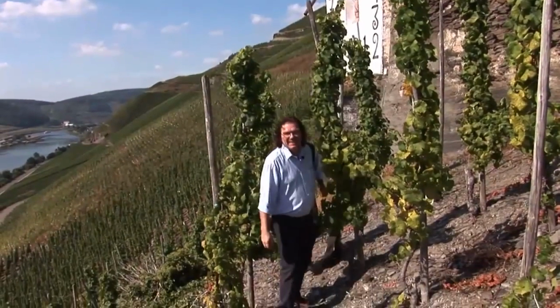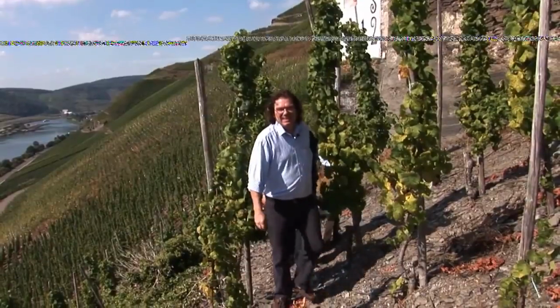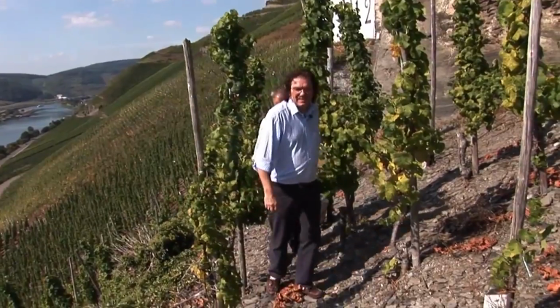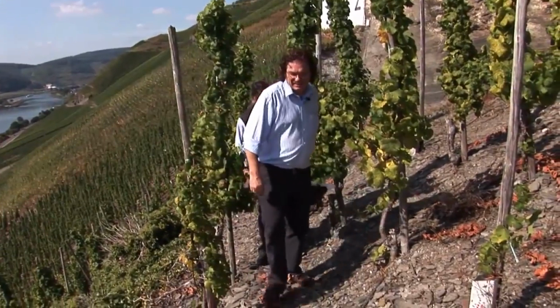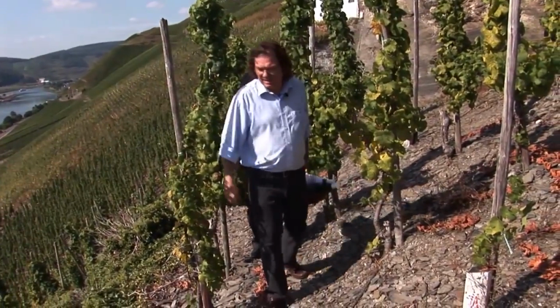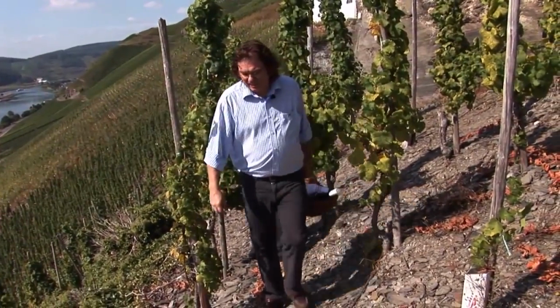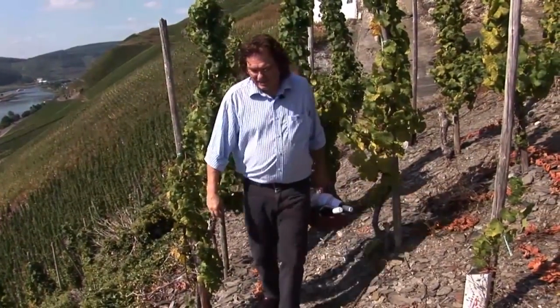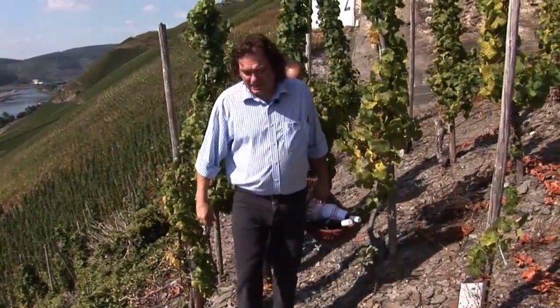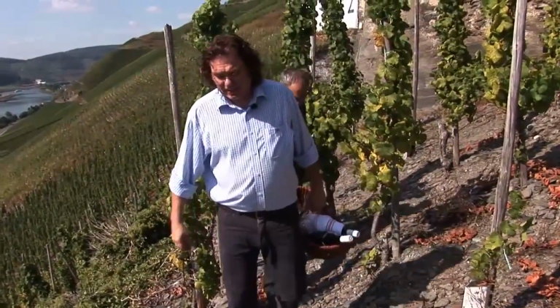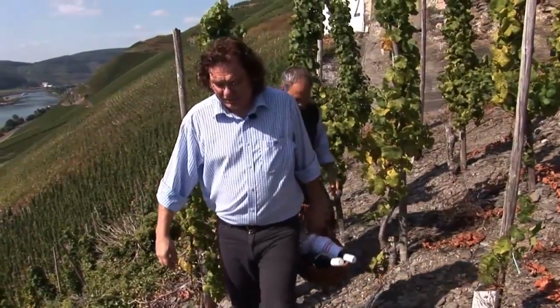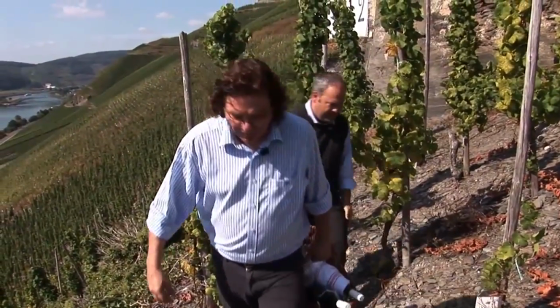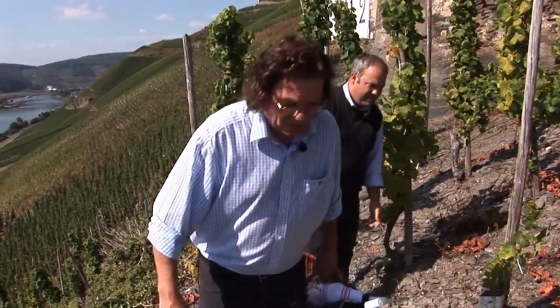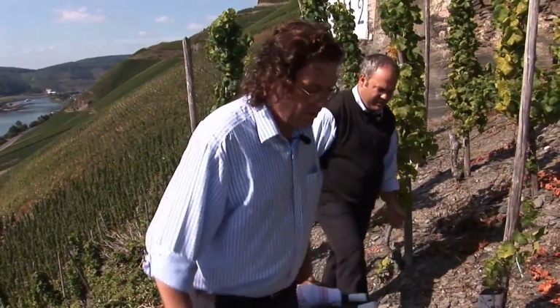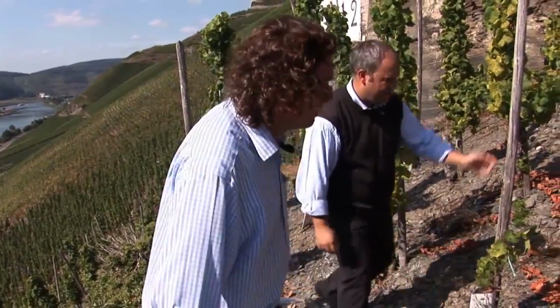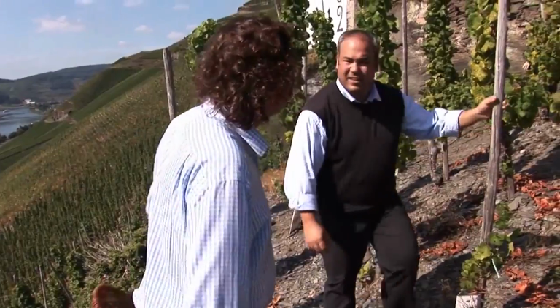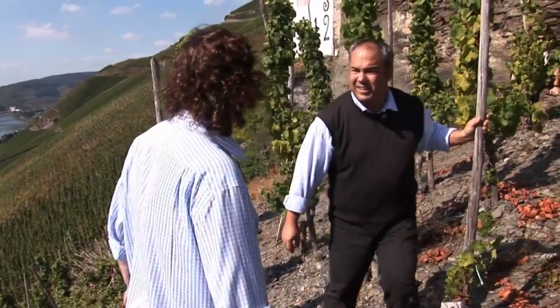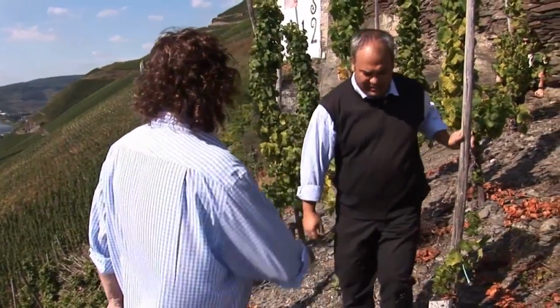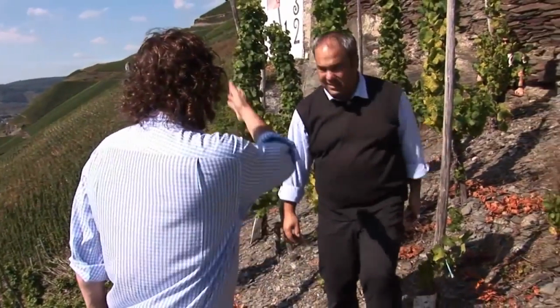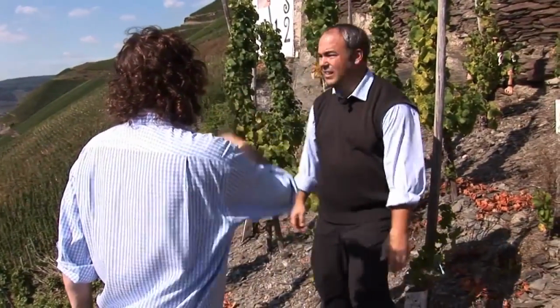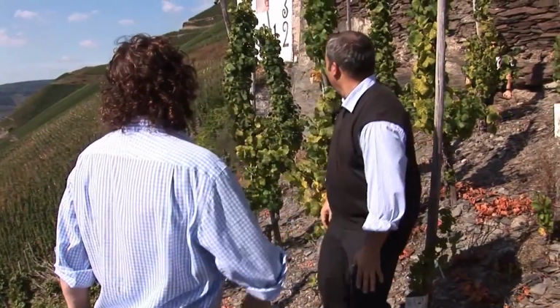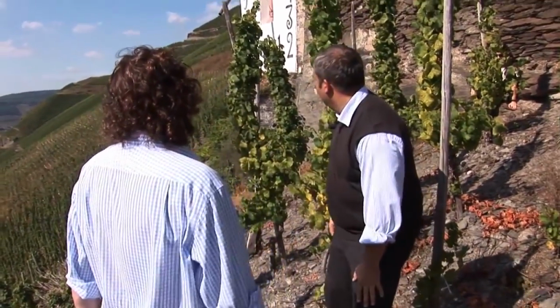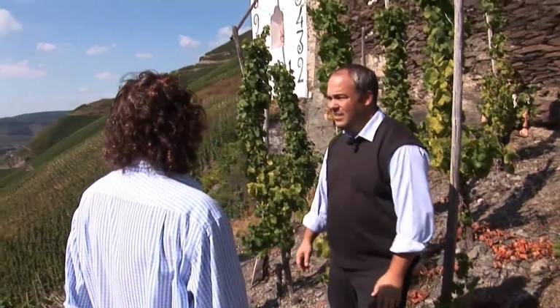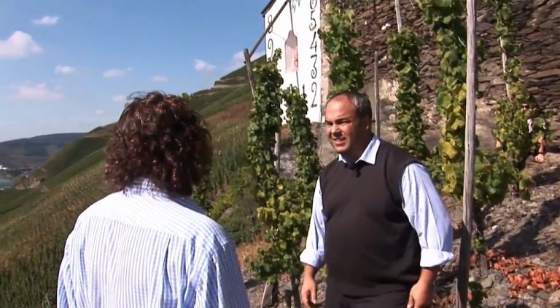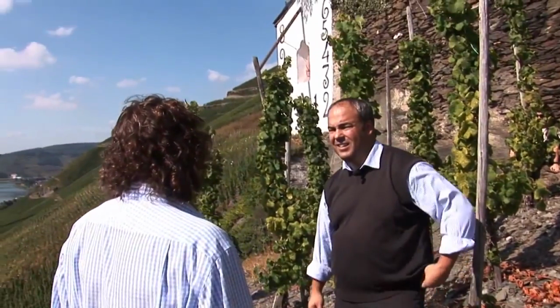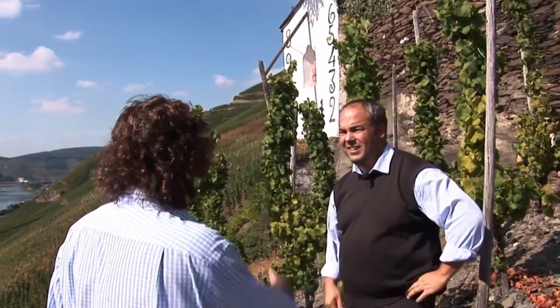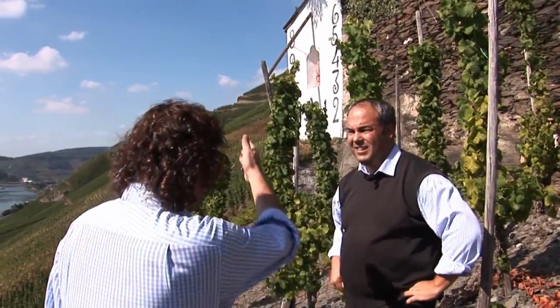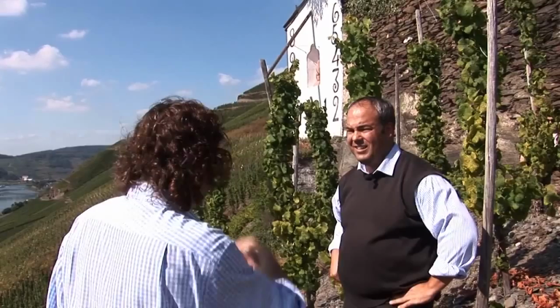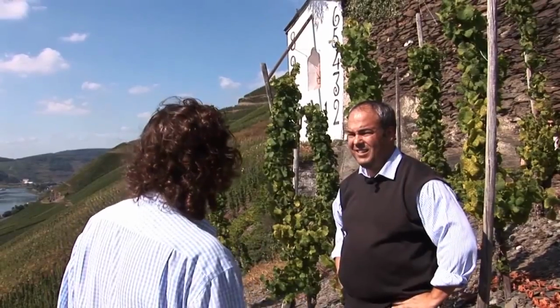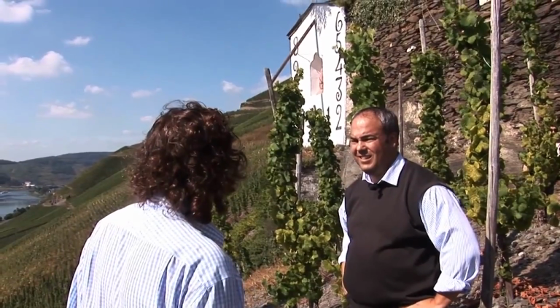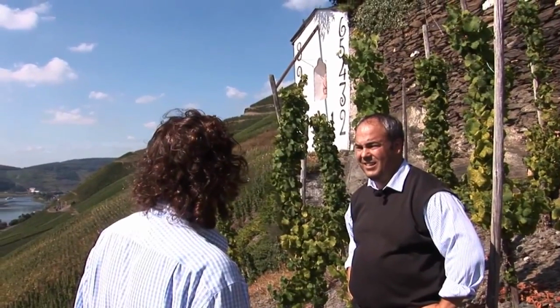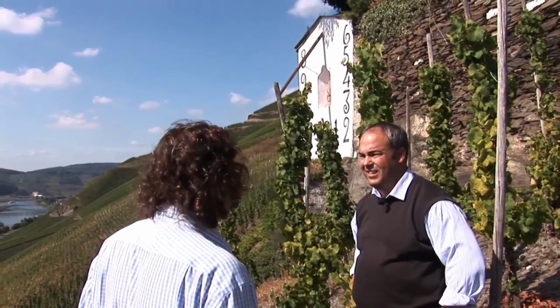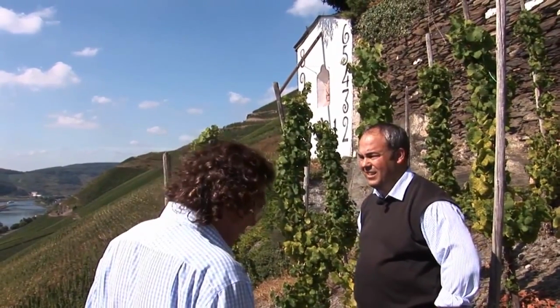So this is the famous Wellener Sonnenur vineyard — very famous. The name was given to the vineyard by the sundial which was built here.